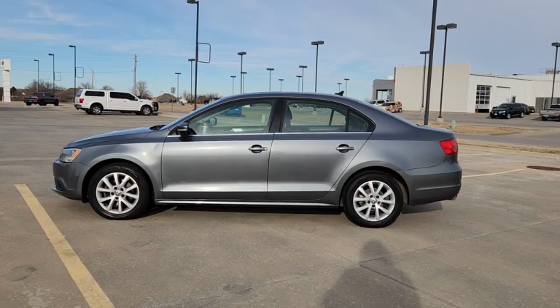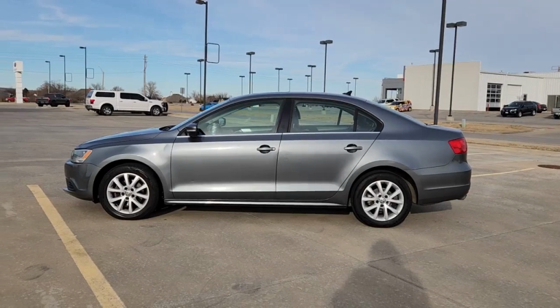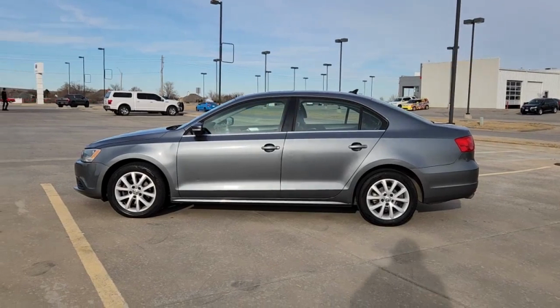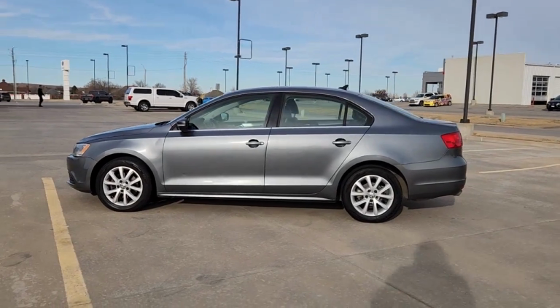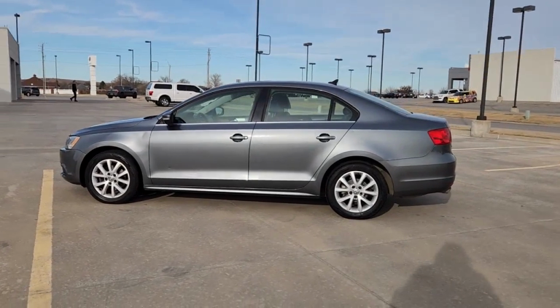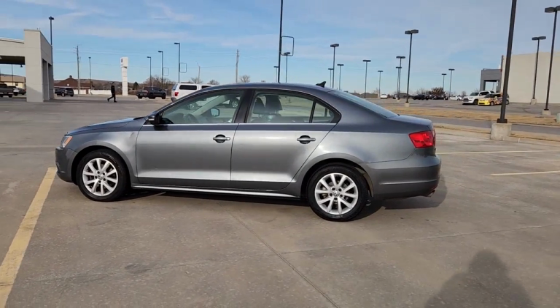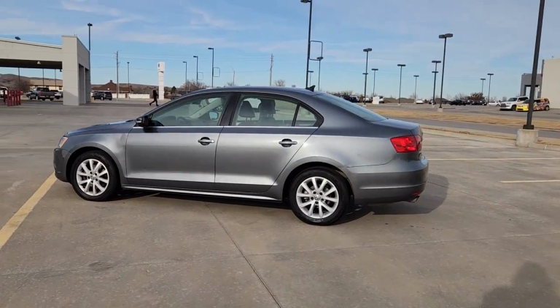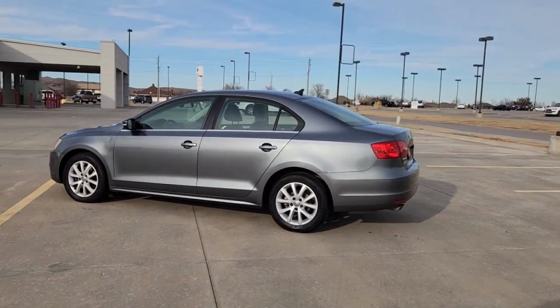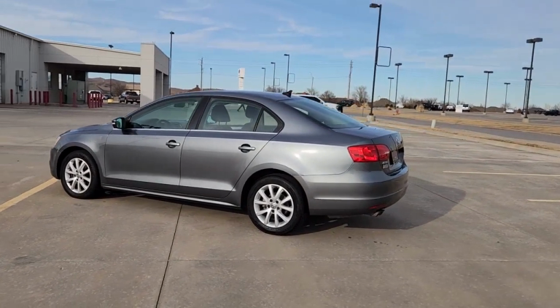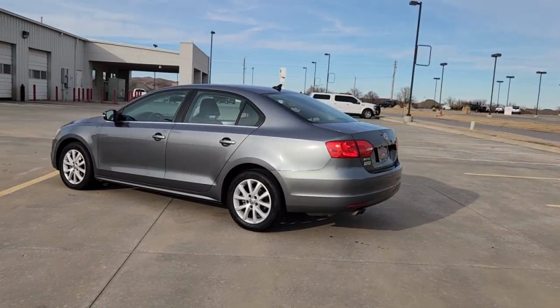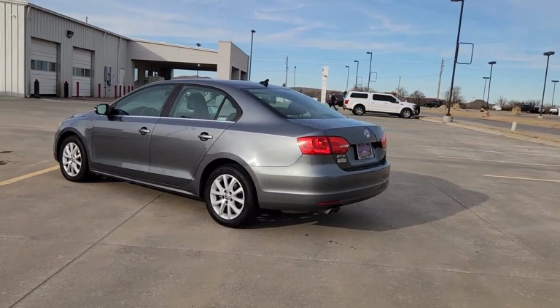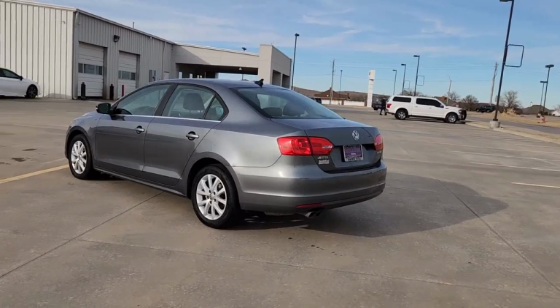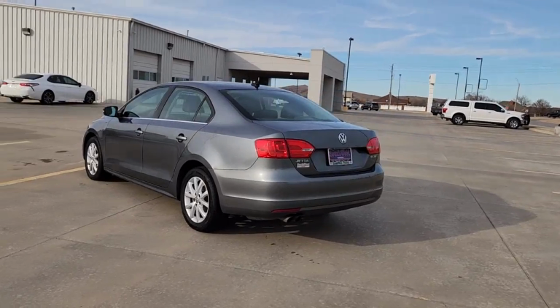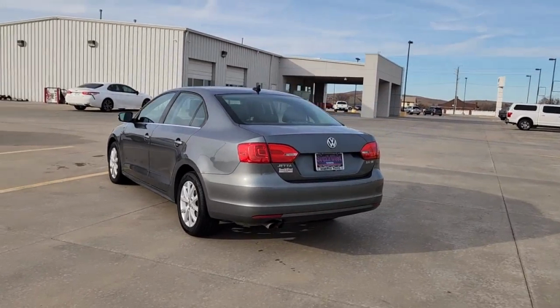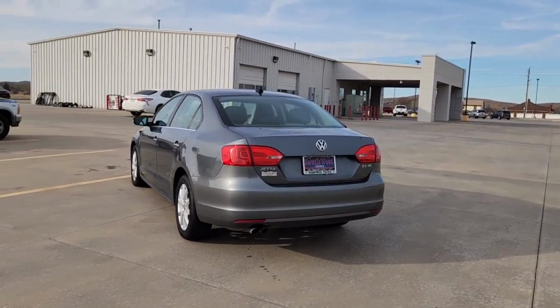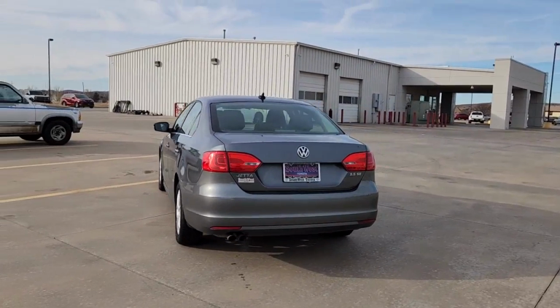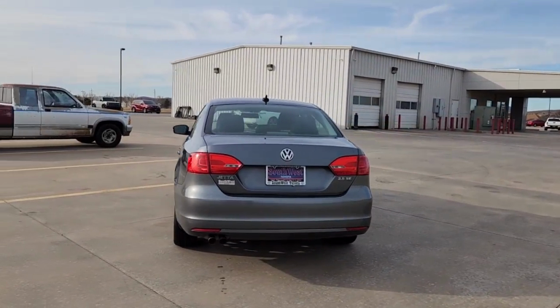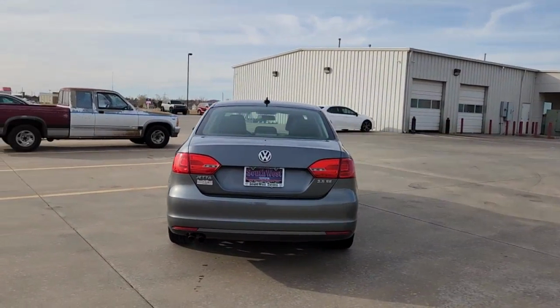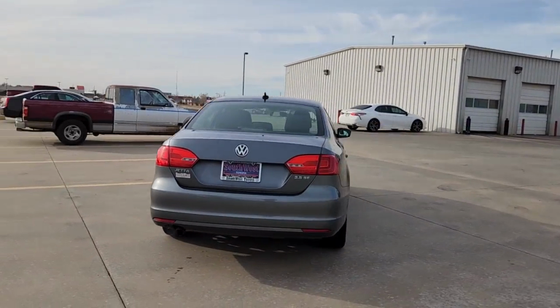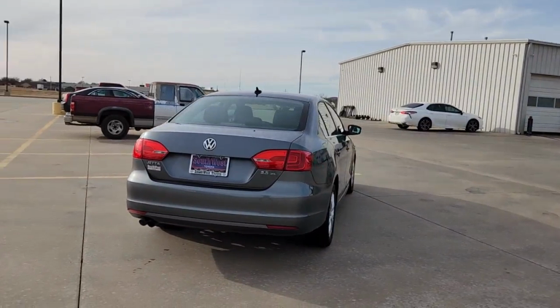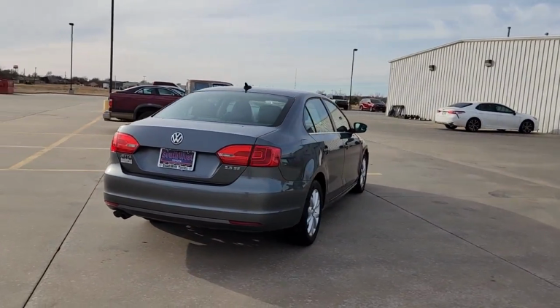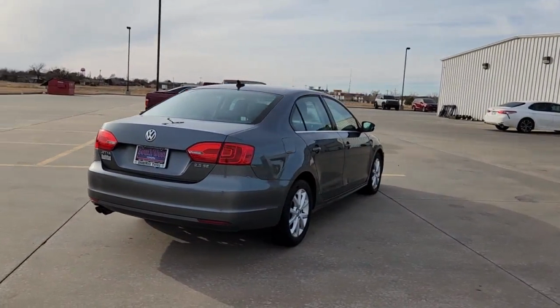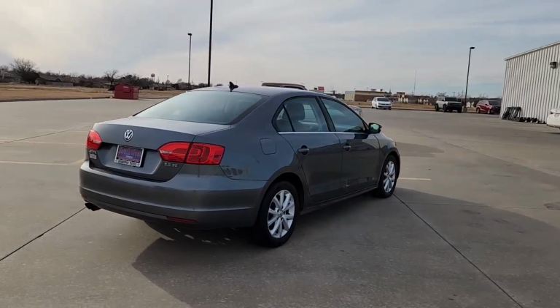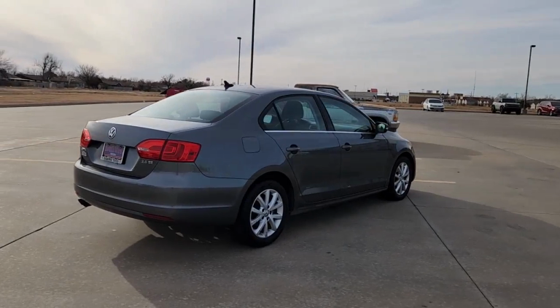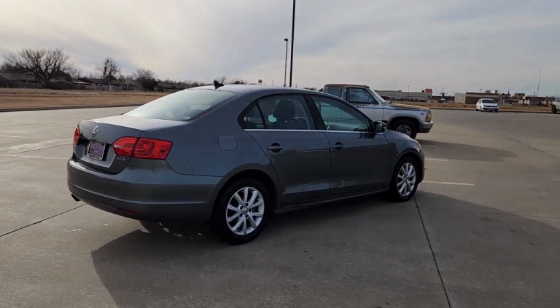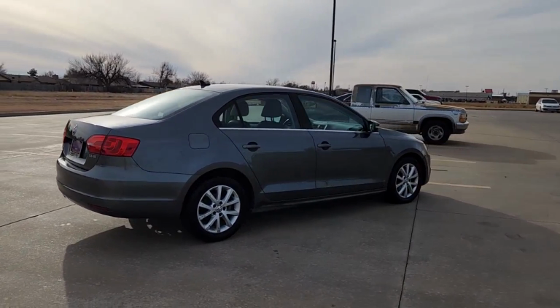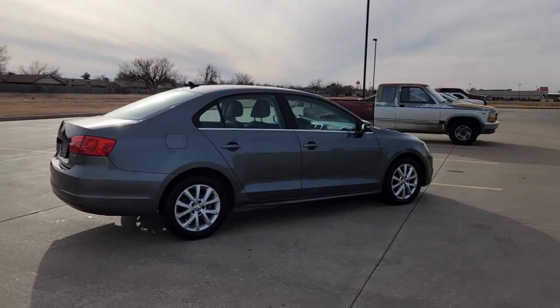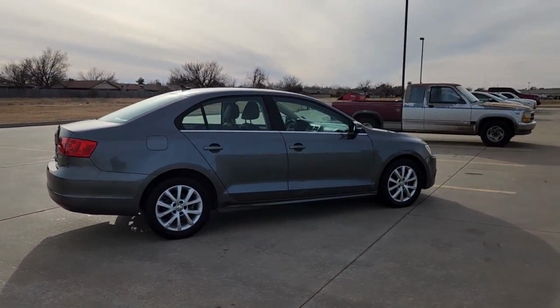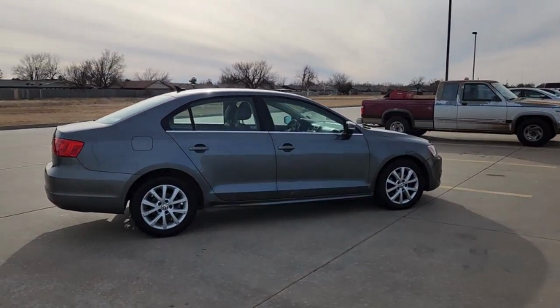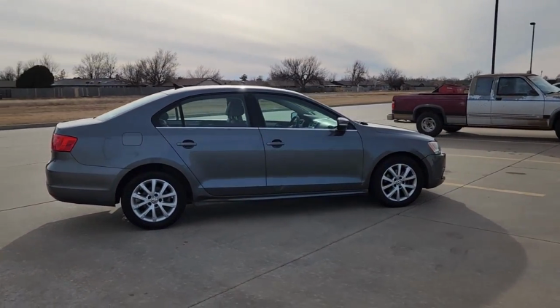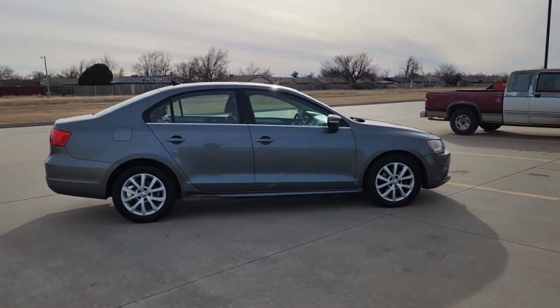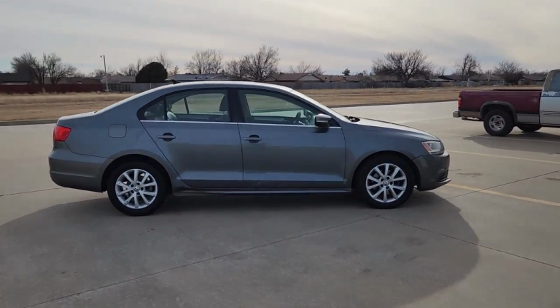Your next car could be the 2013 Volkswagen Jetta. With less than 110,000 miles on the odometer, this vehicle stands out from the rest. Make your daily drive the best it can be in this sleek, modern Jetta.